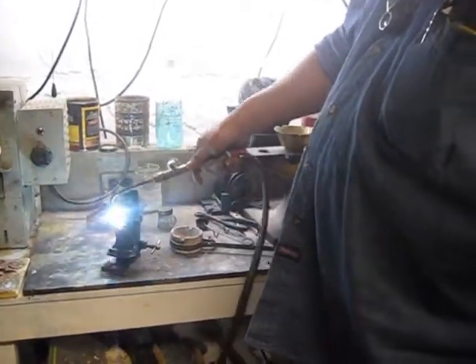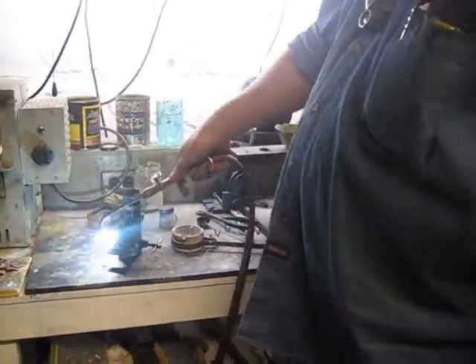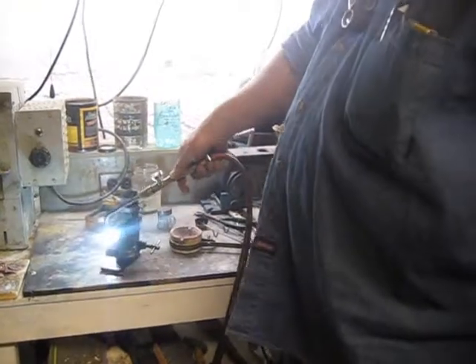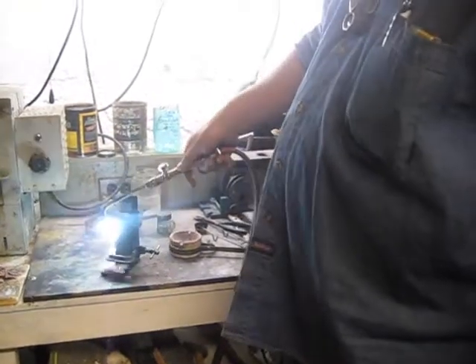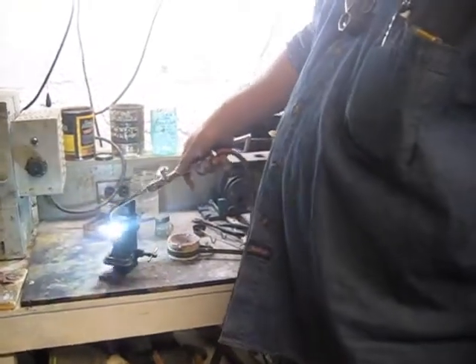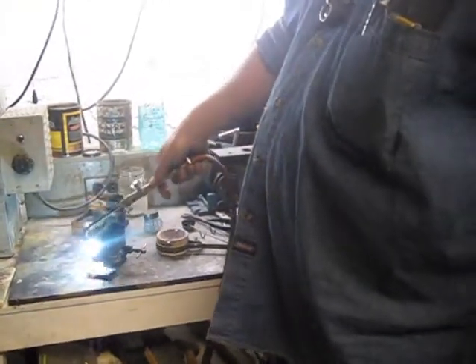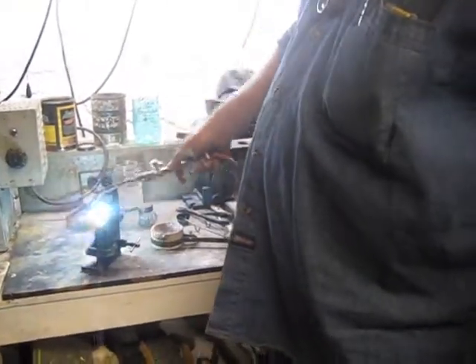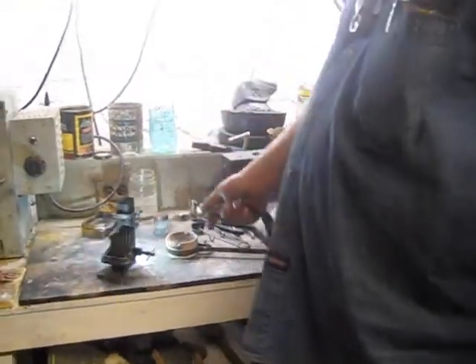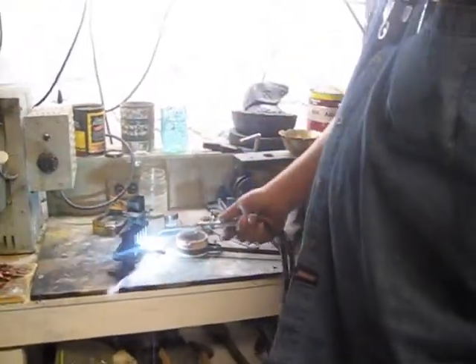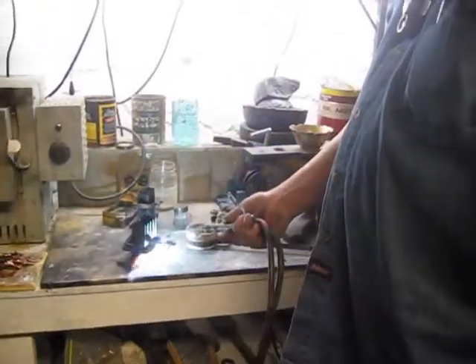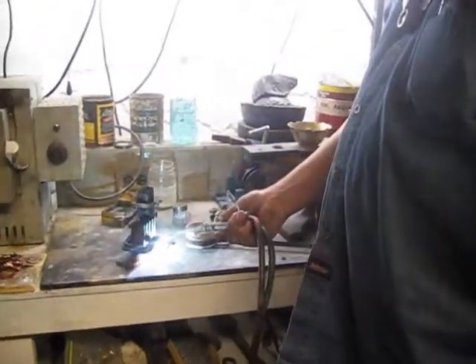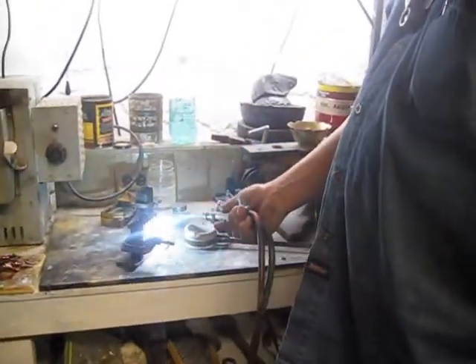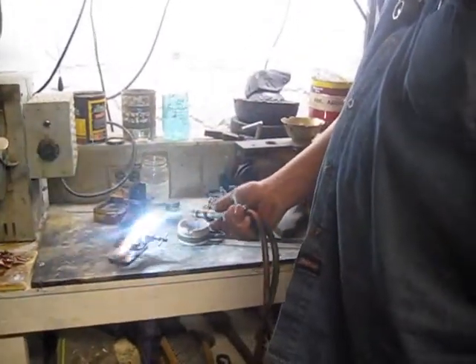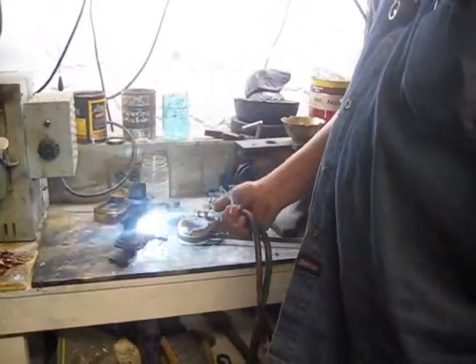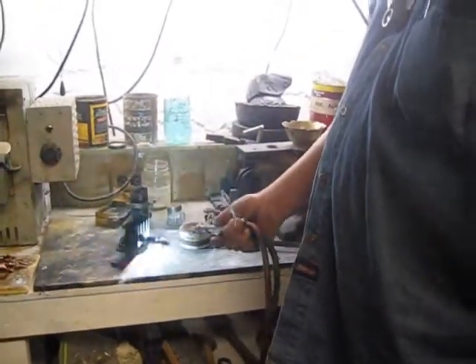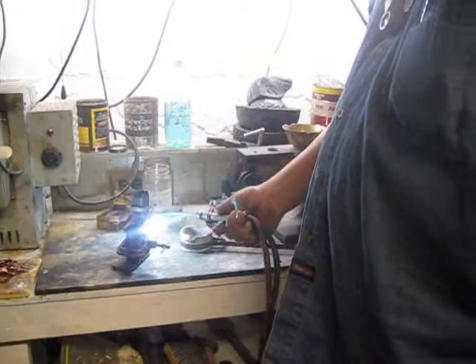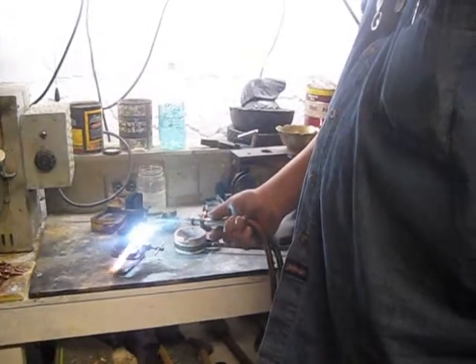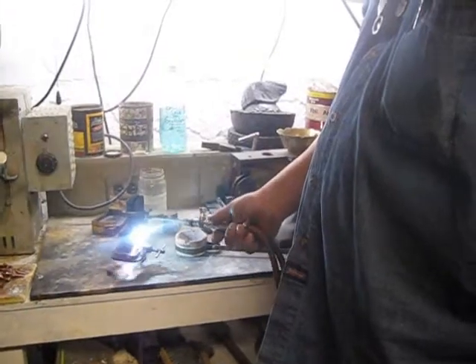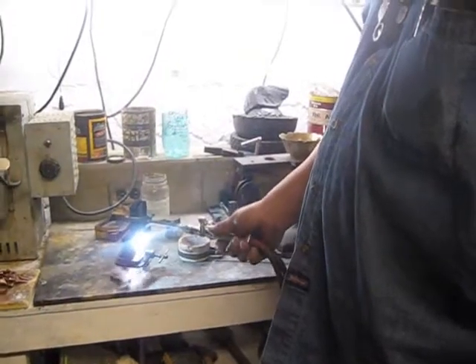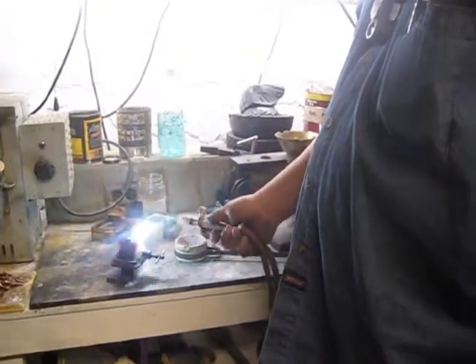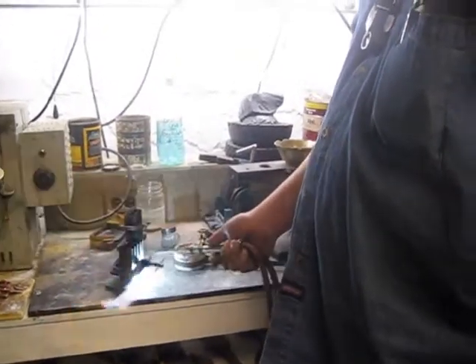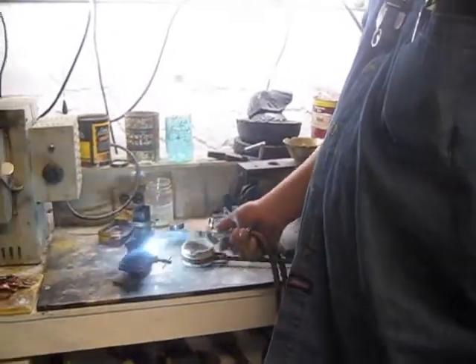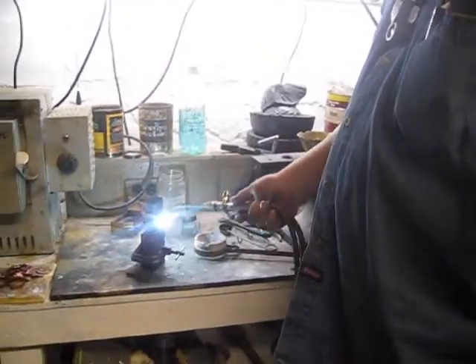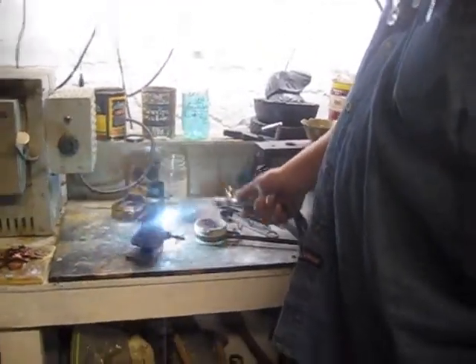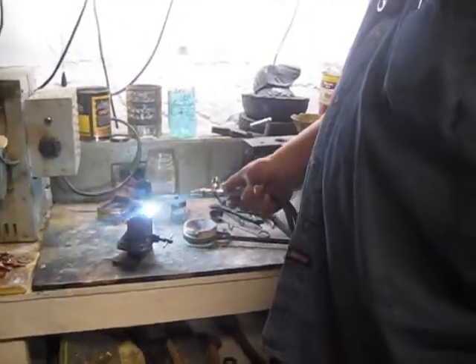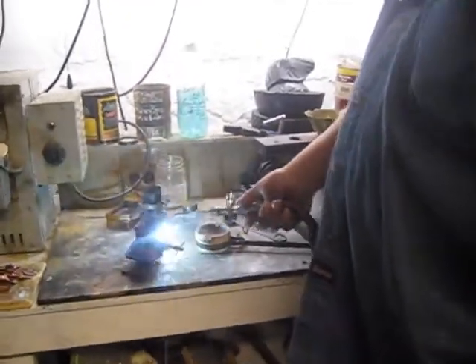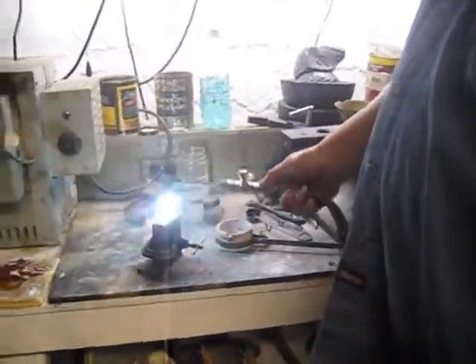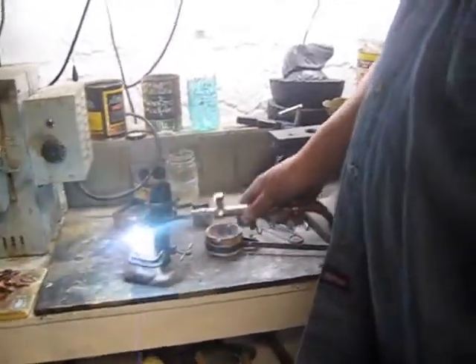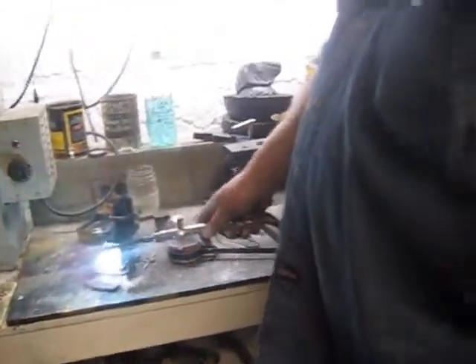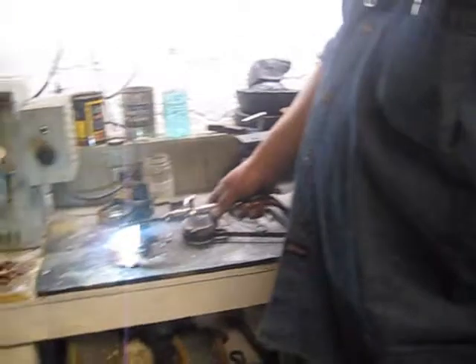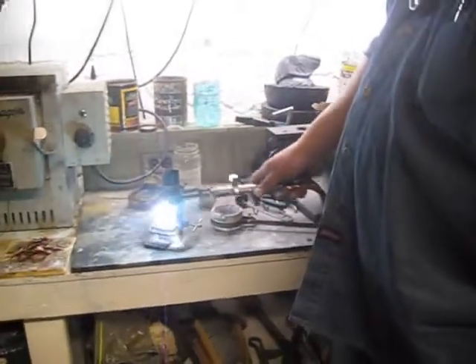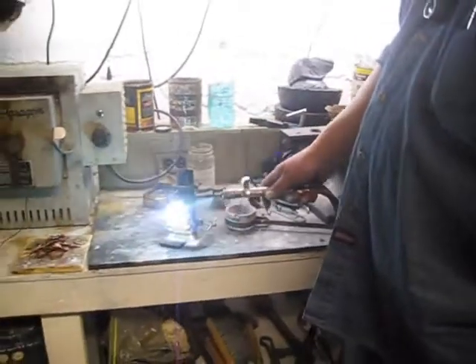I don't know exactly what that means for all cases, but it goes for annealing on some things. Like for gold, for instance — when all the carbon burns away, the gold is annealed and ready at the right temperature. Without looking for a color, you just know that the carbon is burnt away.